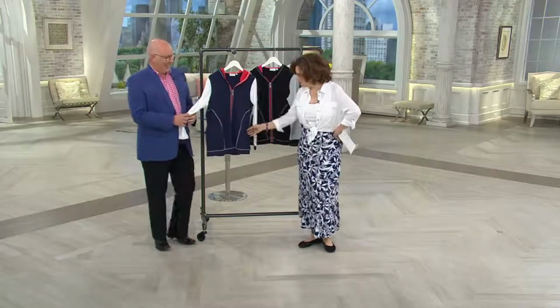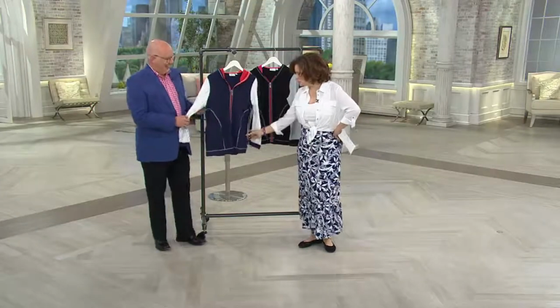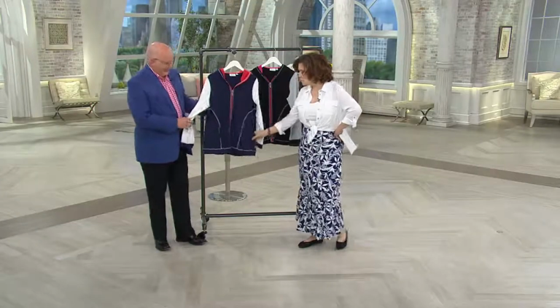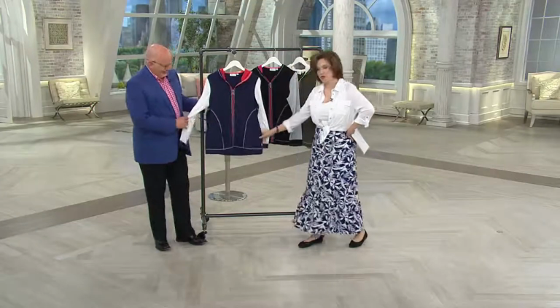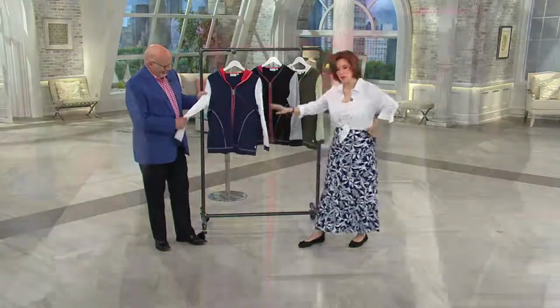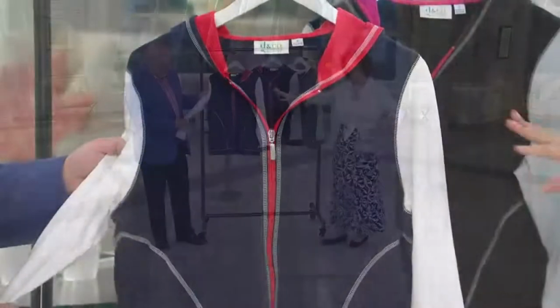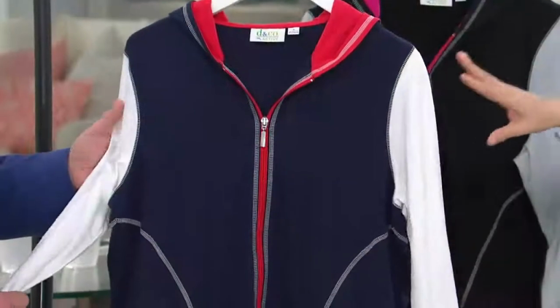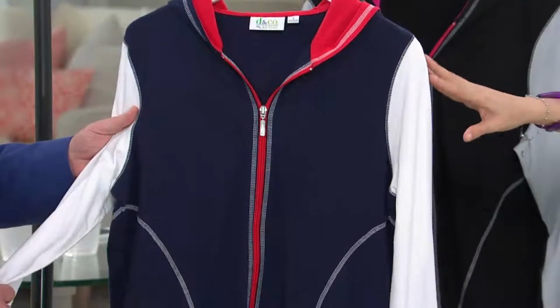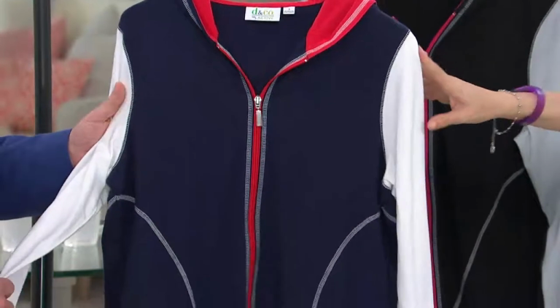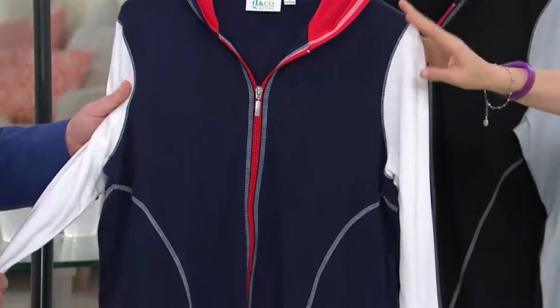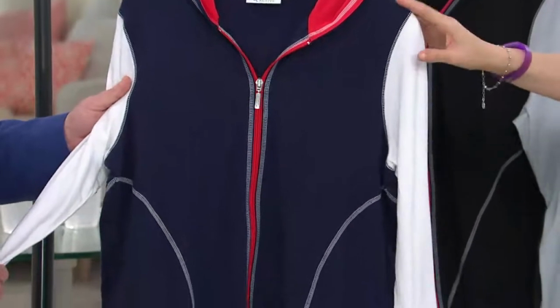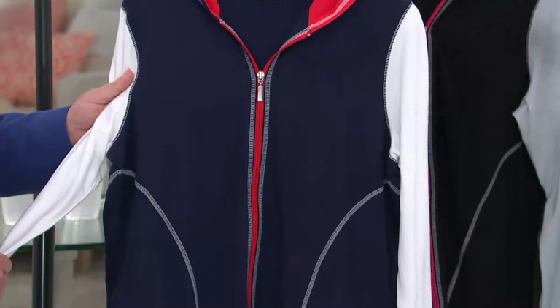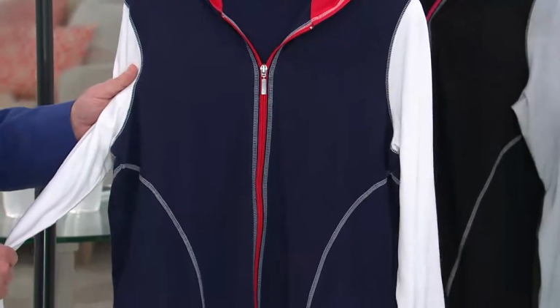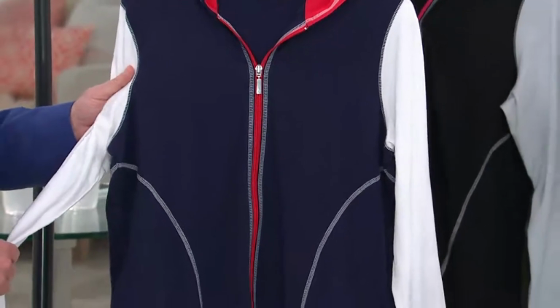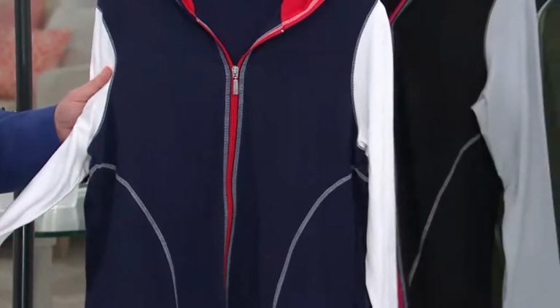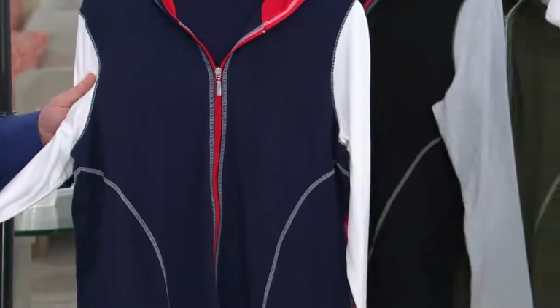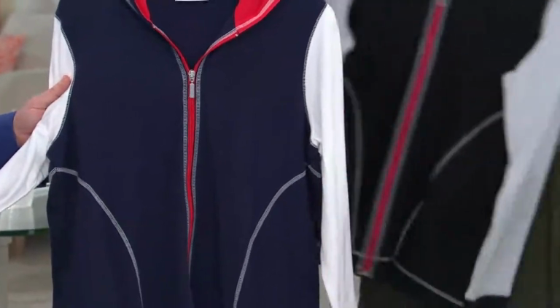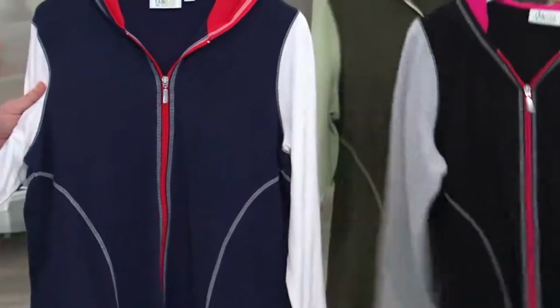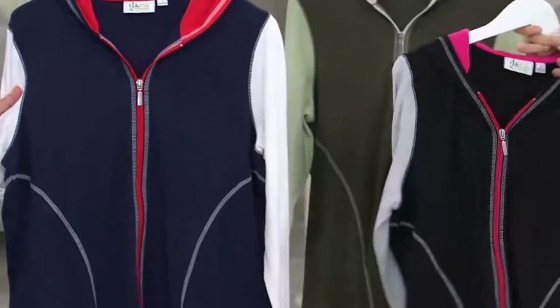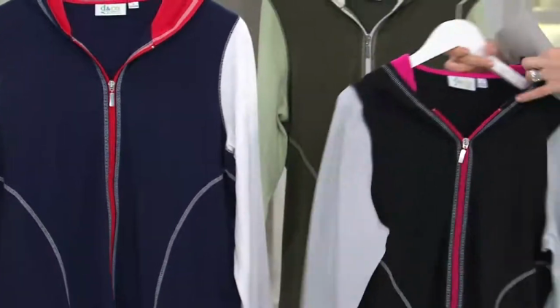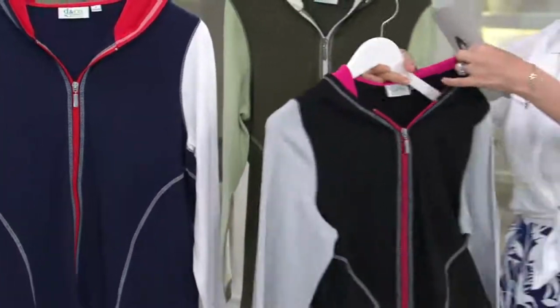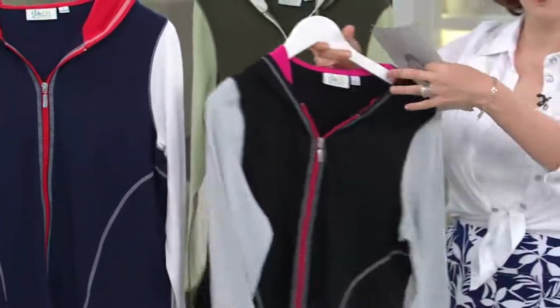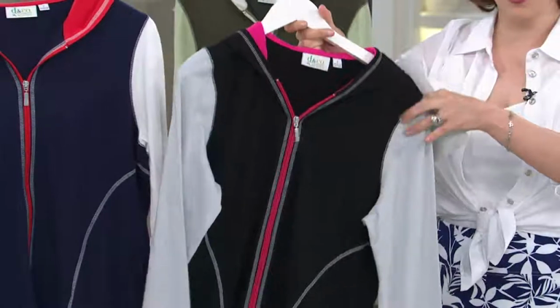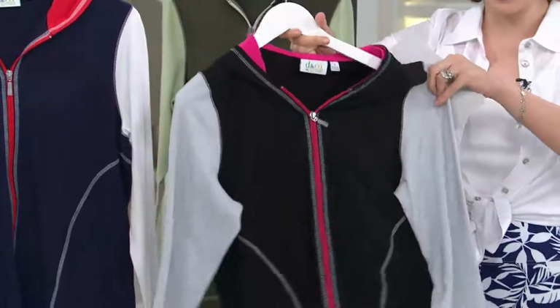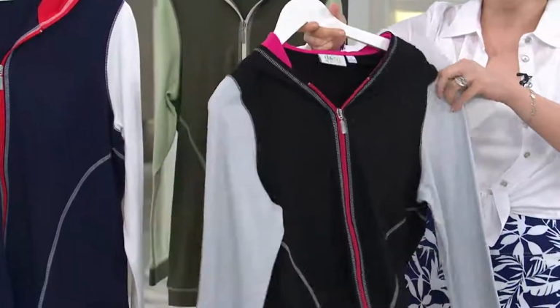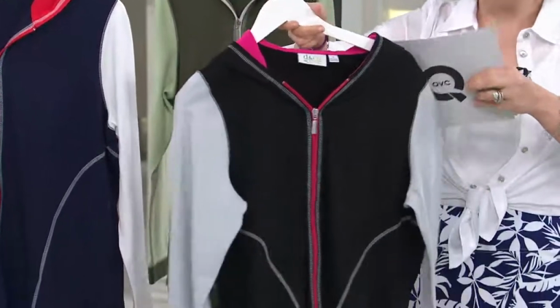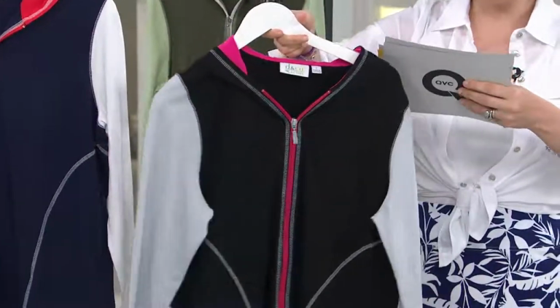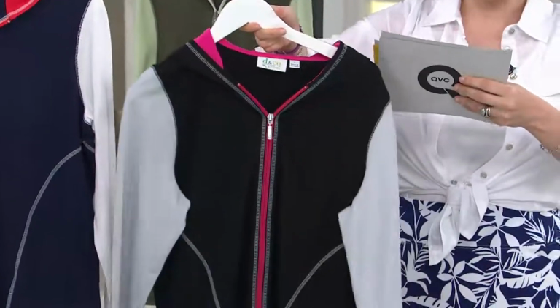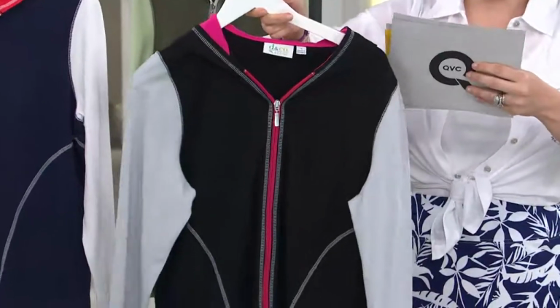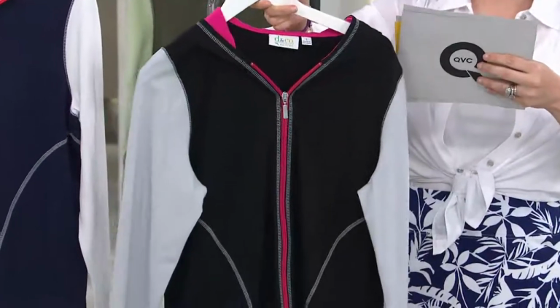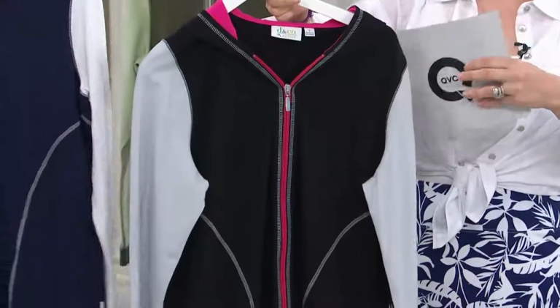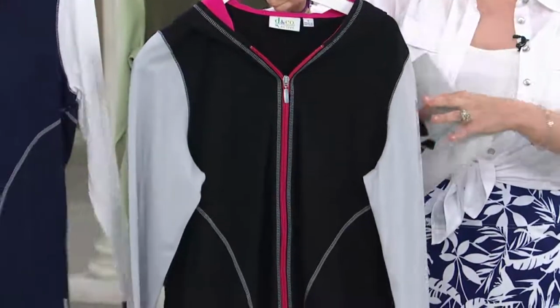Those of you who want the red, white, and blue — this is your navy, extra extra small through 2X. Now one more color: those of you who do like your pinks and purples like I do, this is black. We have extra extra small through 1X.